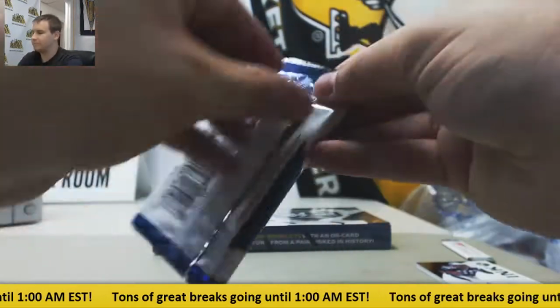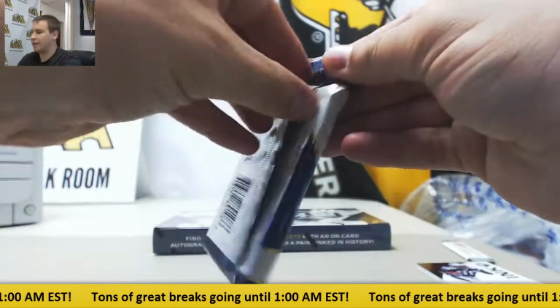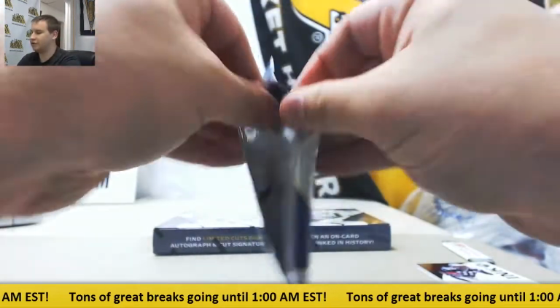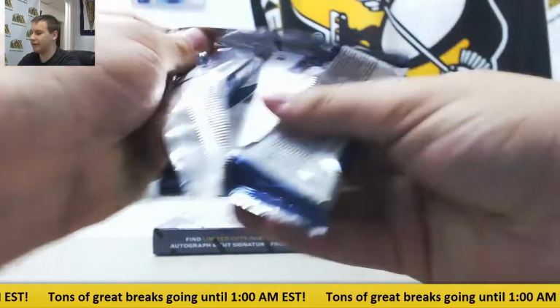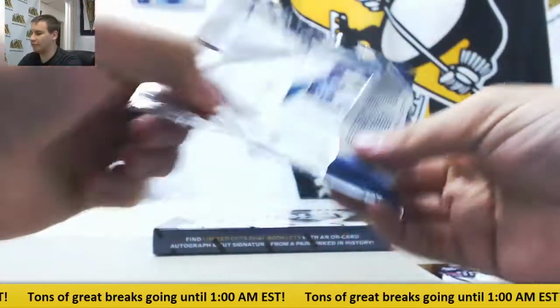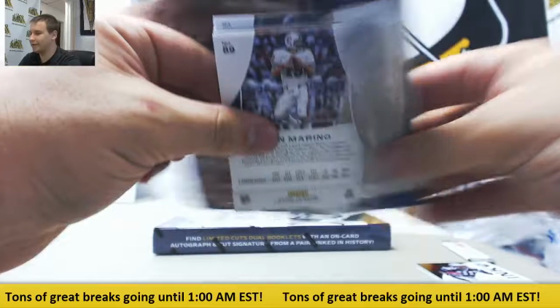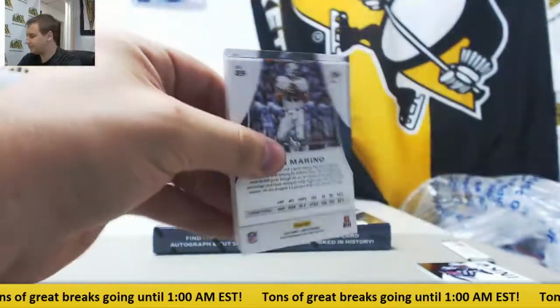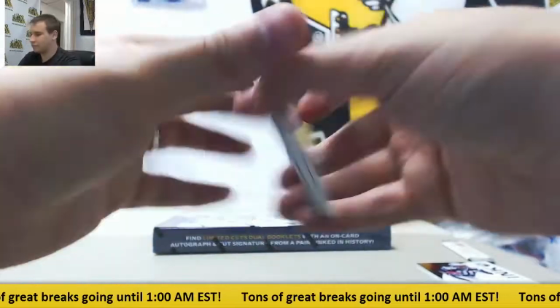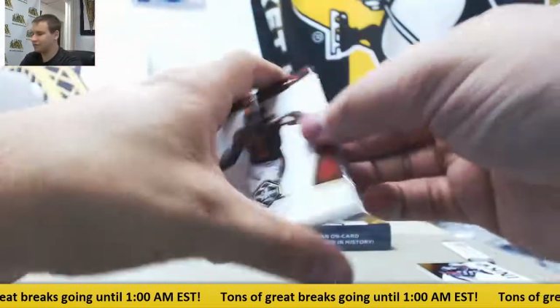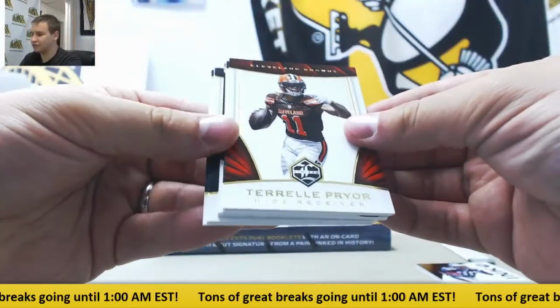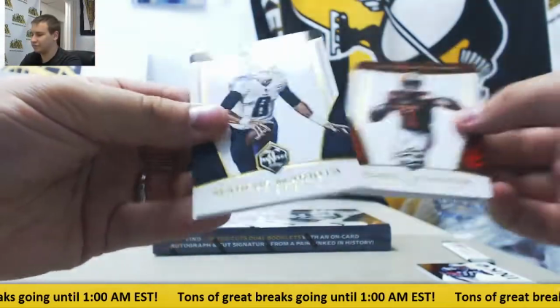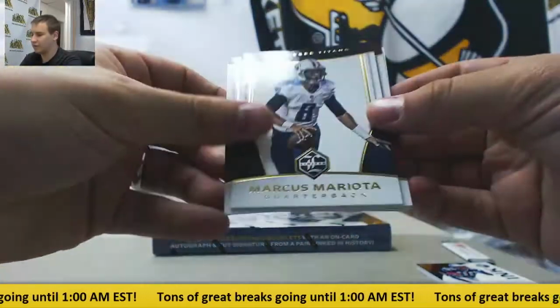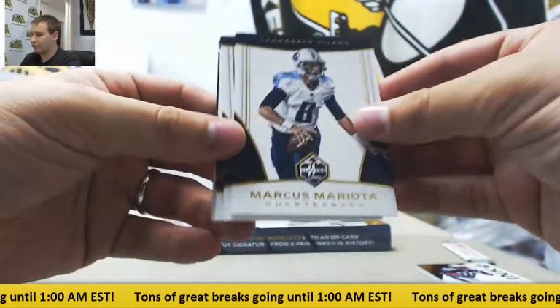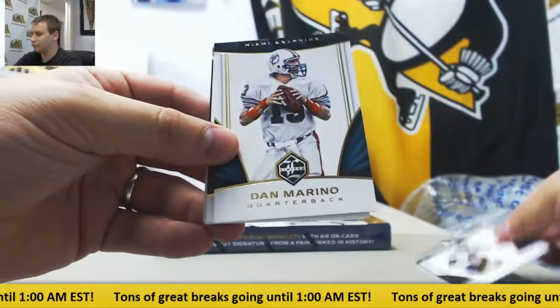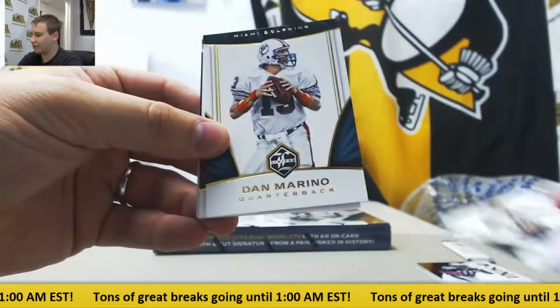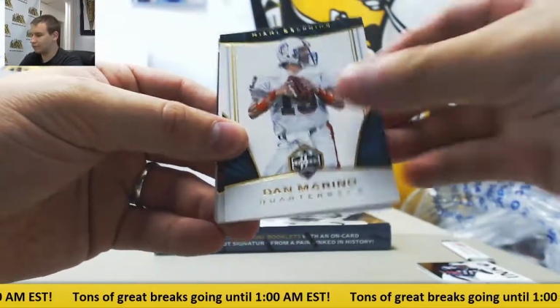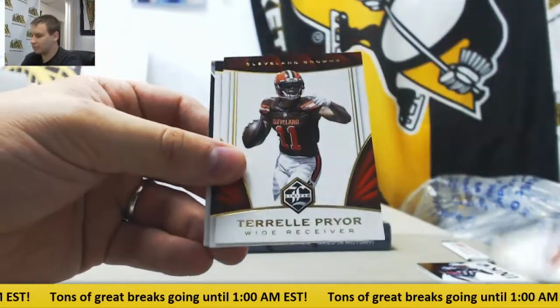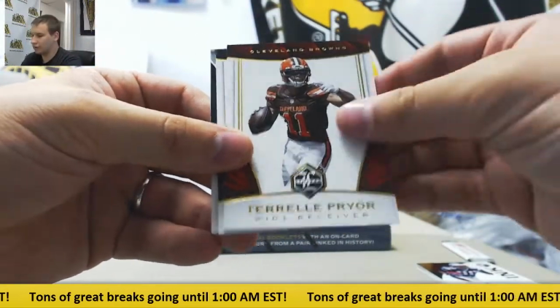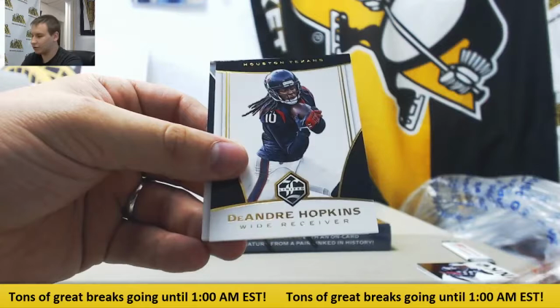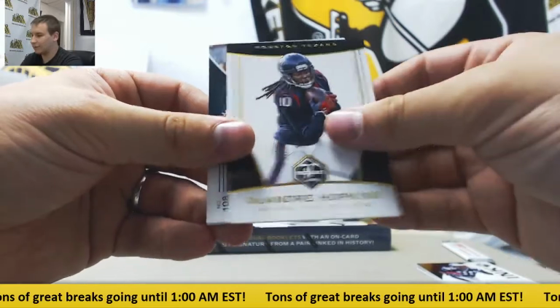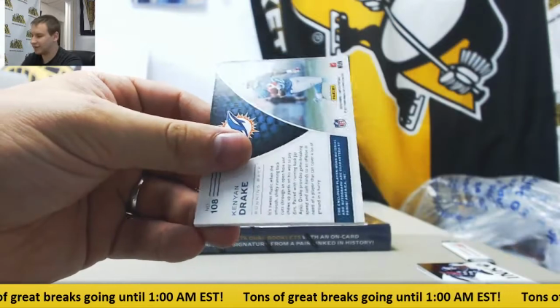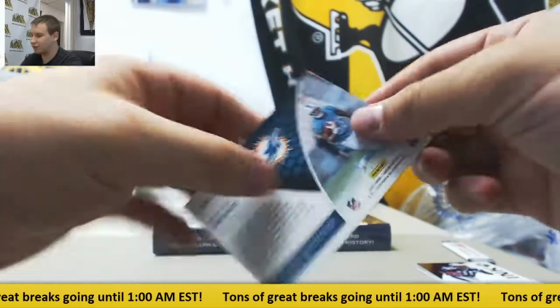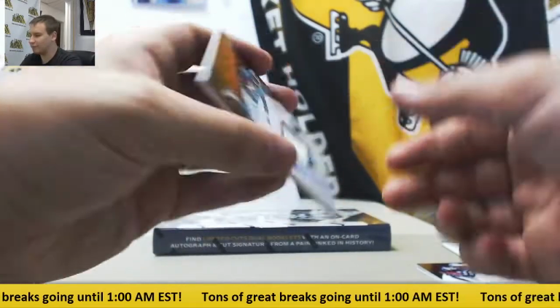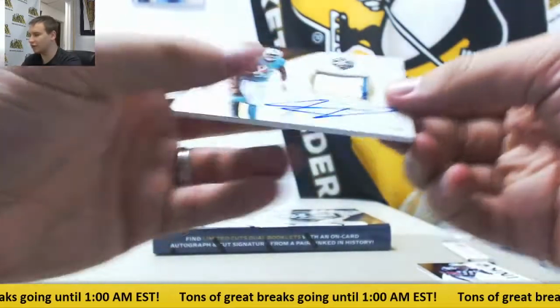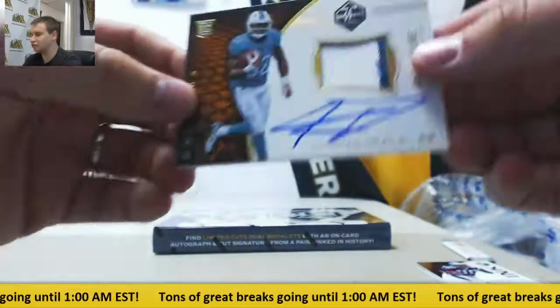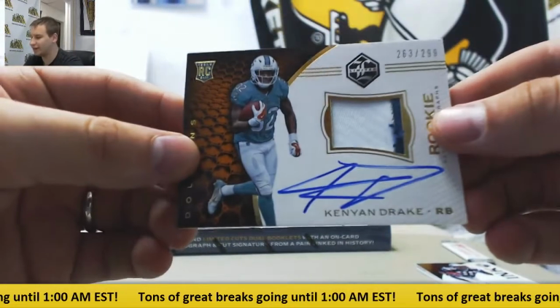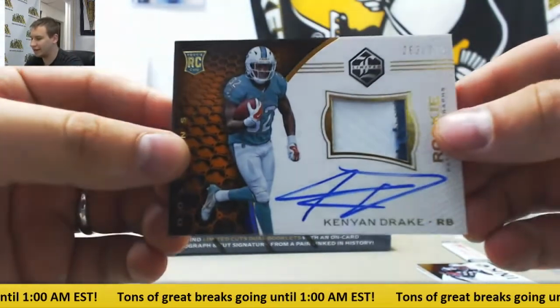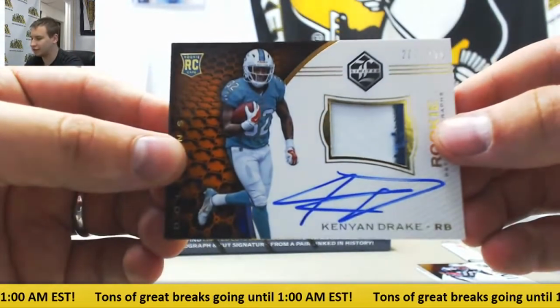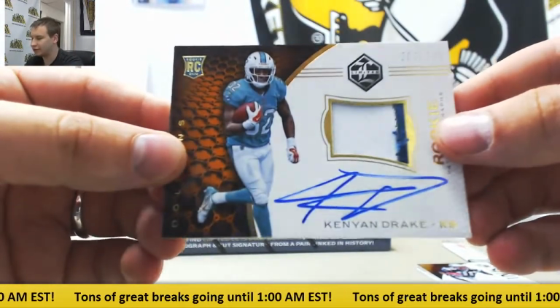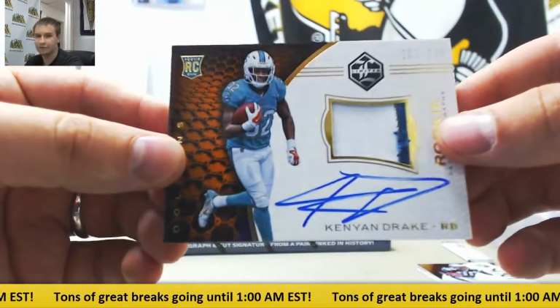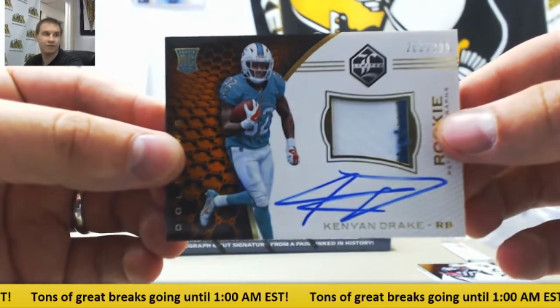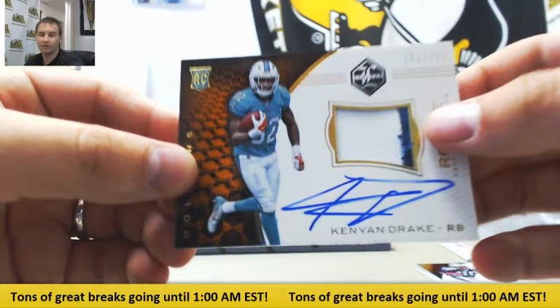And this could be an RPA. Let's see who it's of — Mariota, Marino, Pryor, Hopkins. And rookie patch auto to $2.99: Kenyon Drake for the Dolphins.